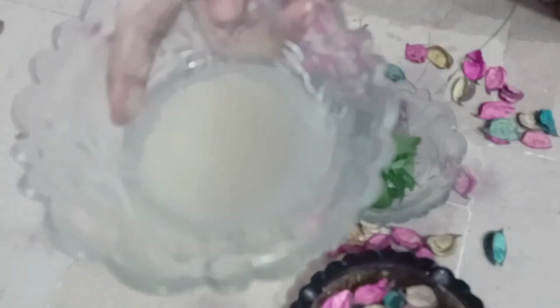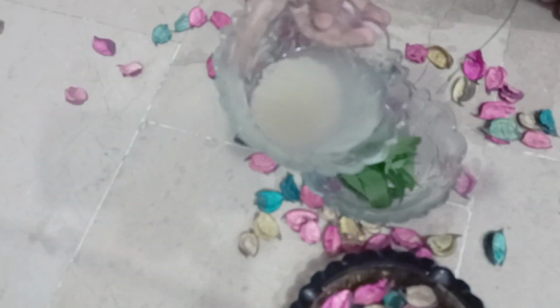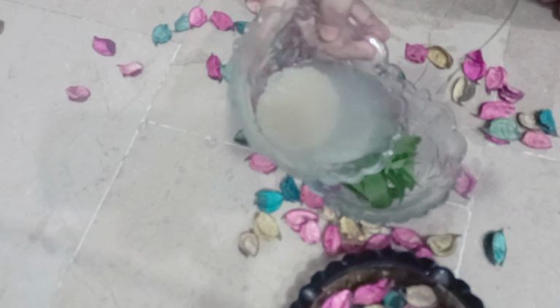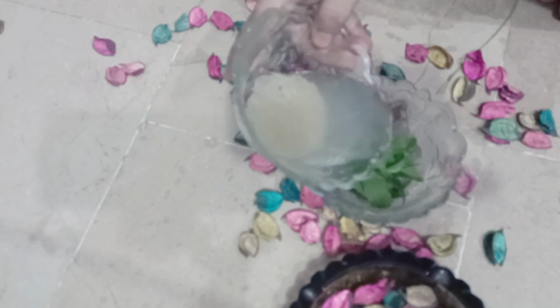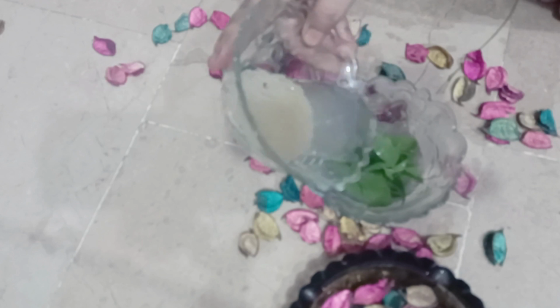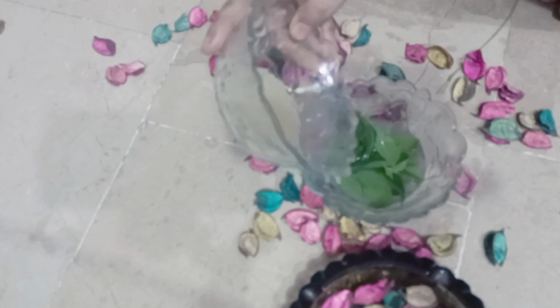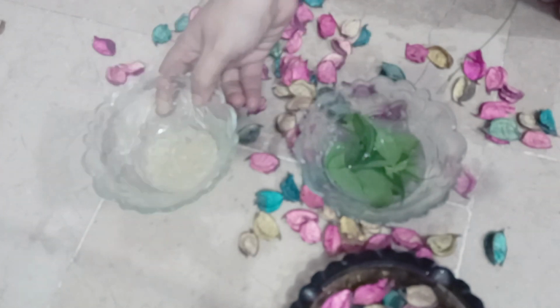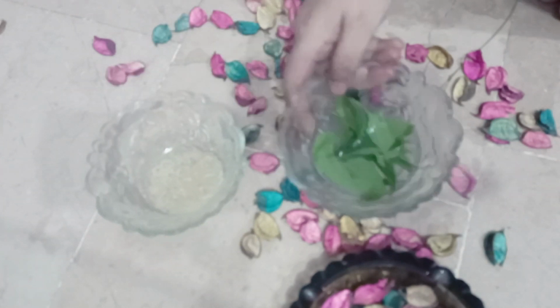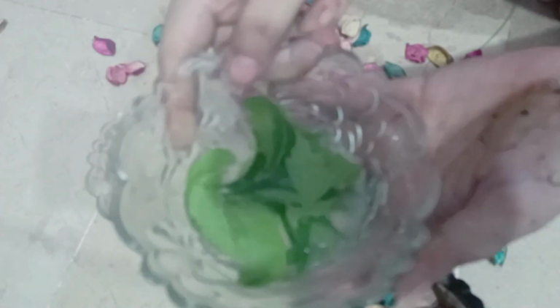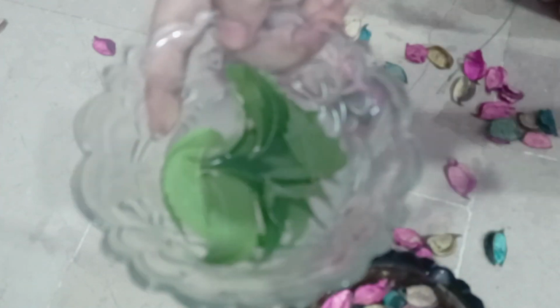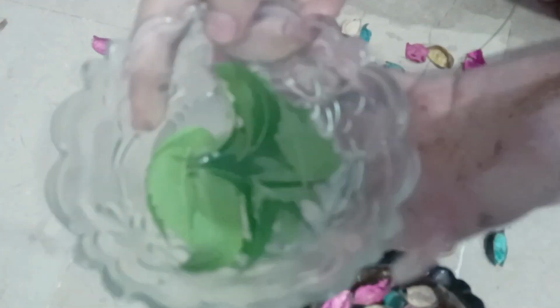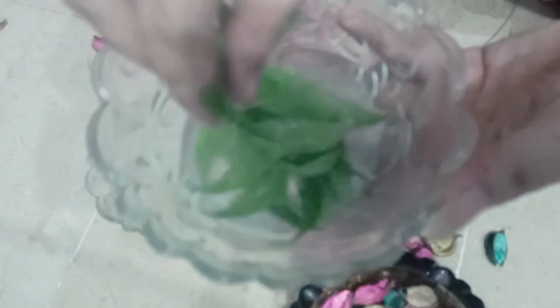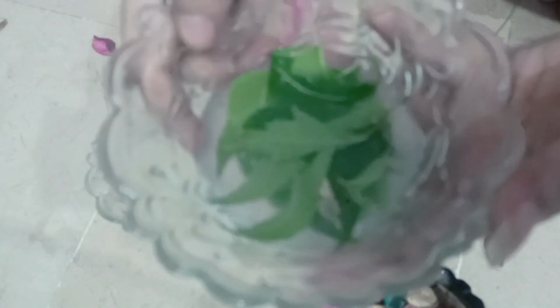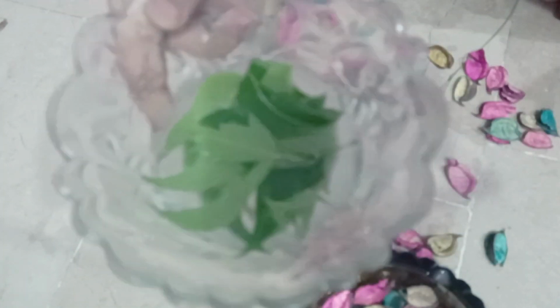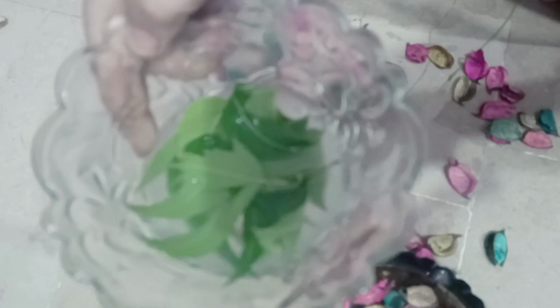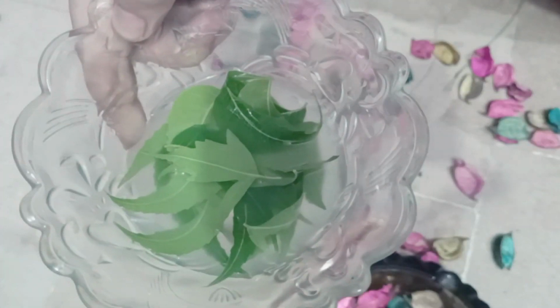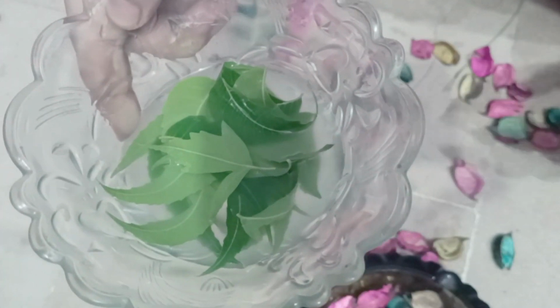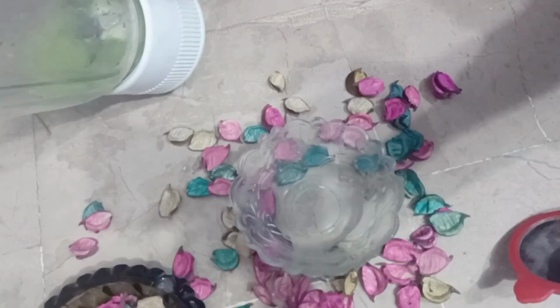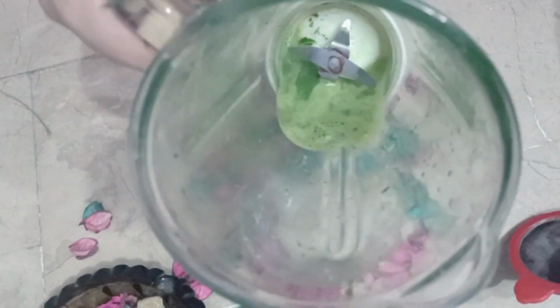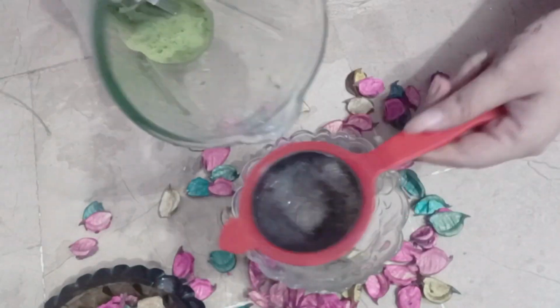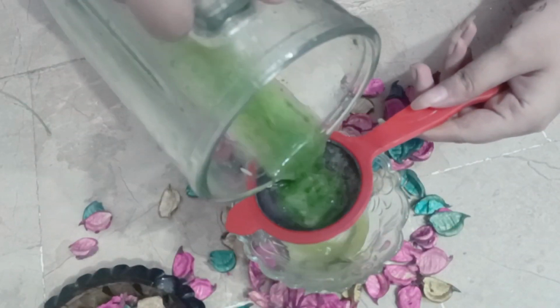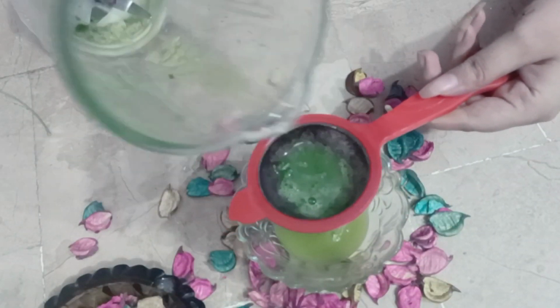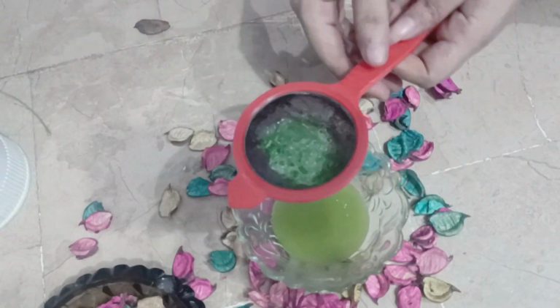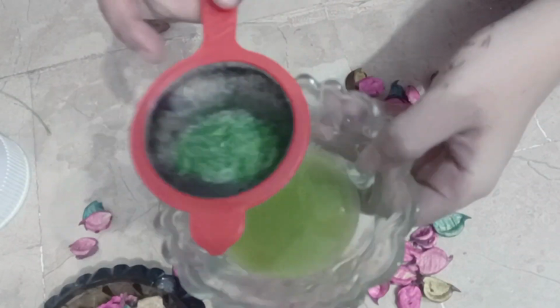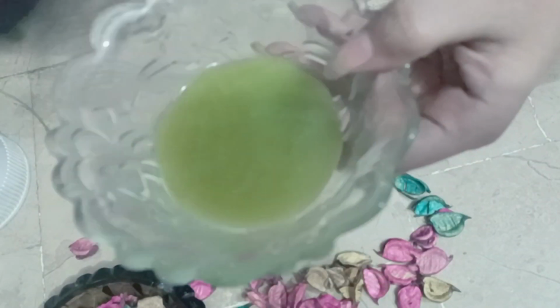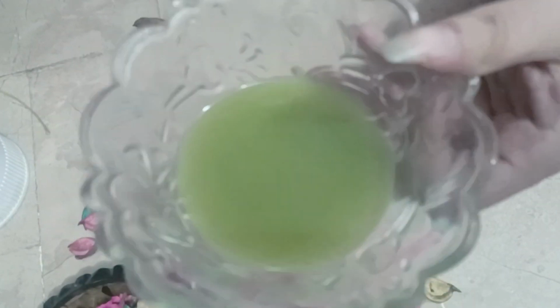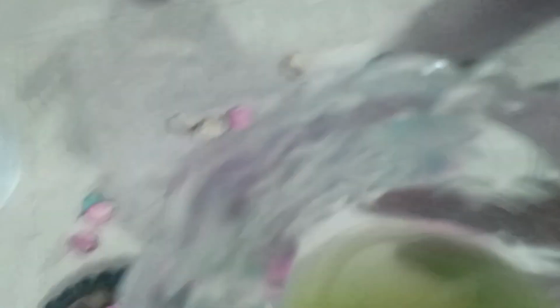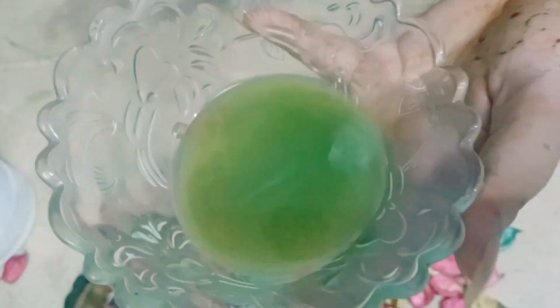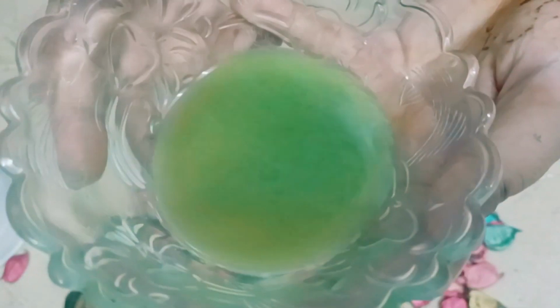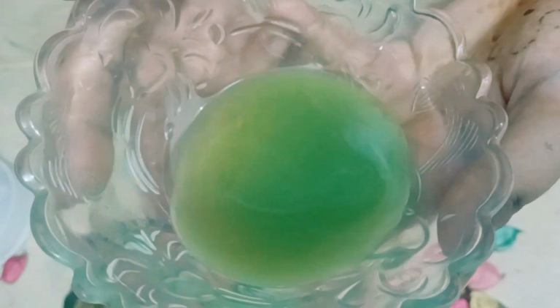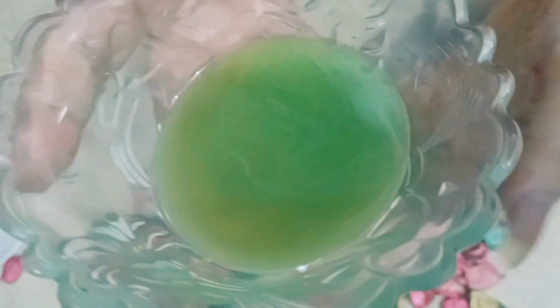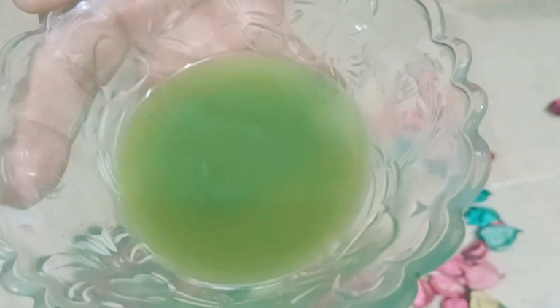We have taken 3 tablespoons of rice water. Take some leaves — we have washed them. We have added all the rice water and made juice, then removed all the water.